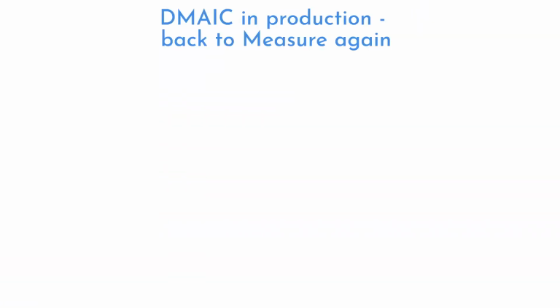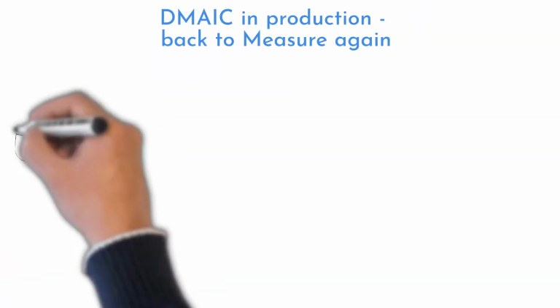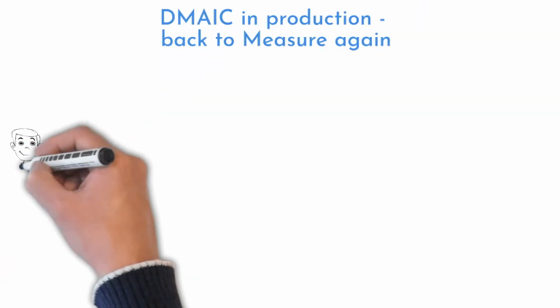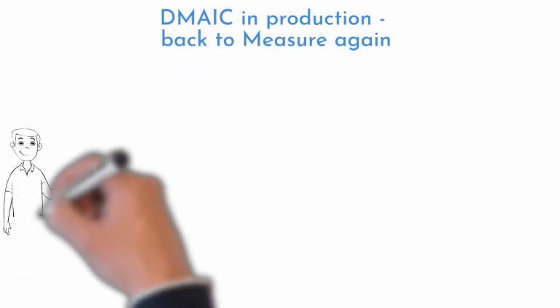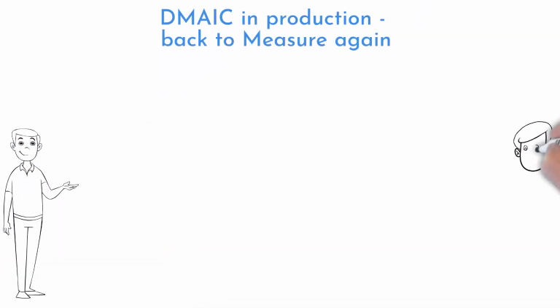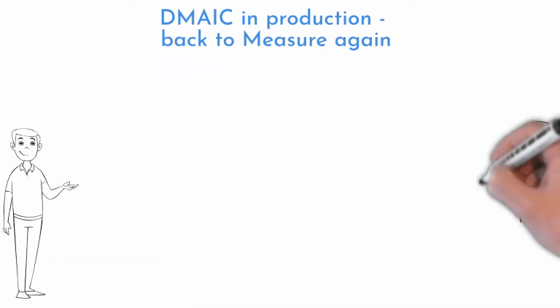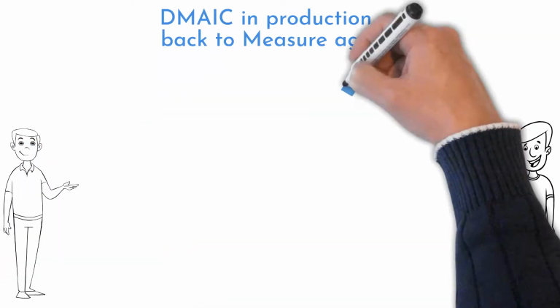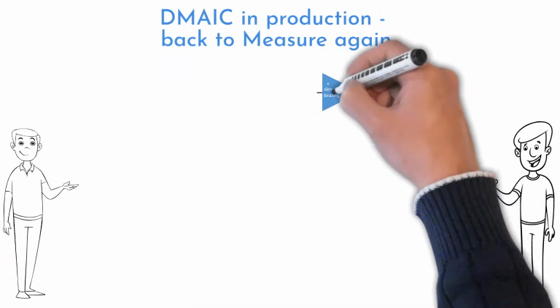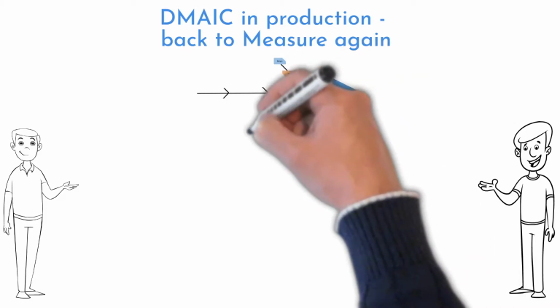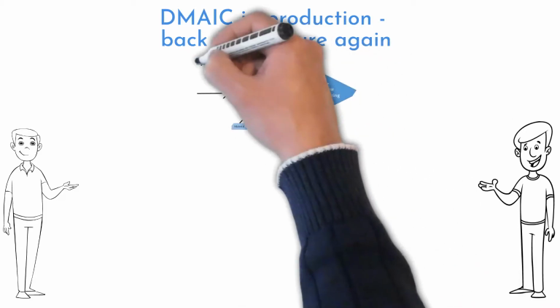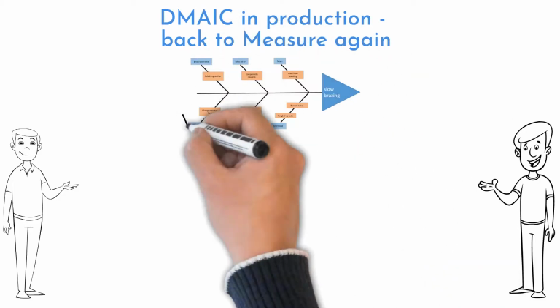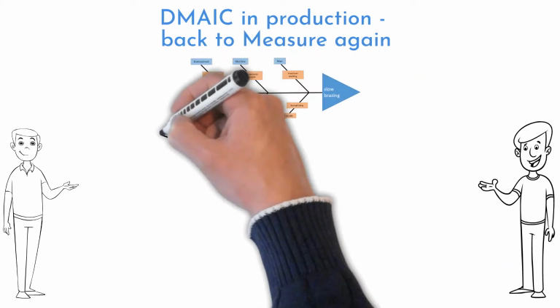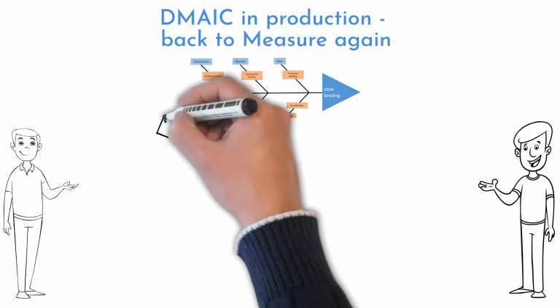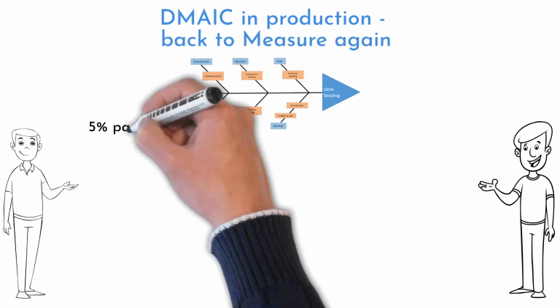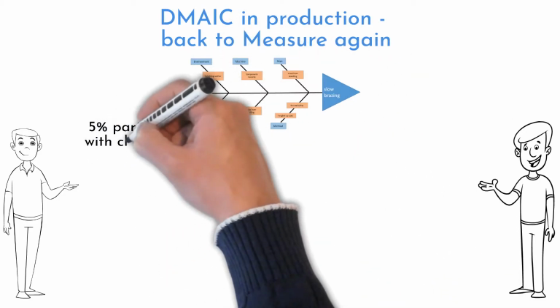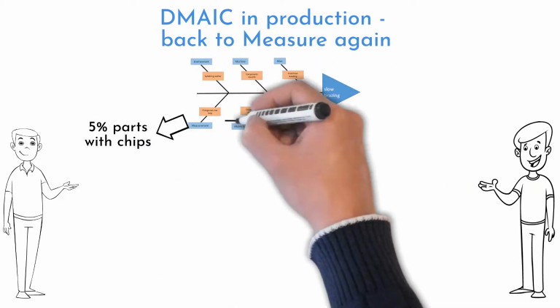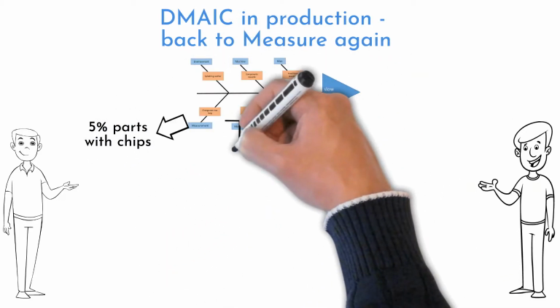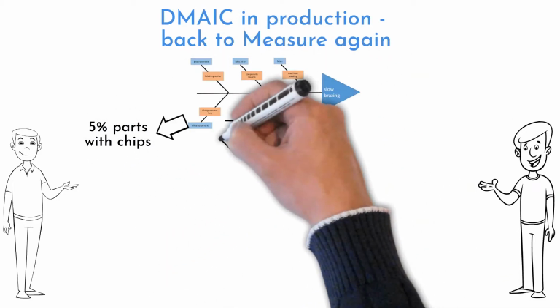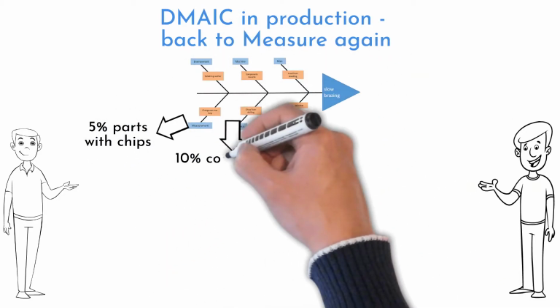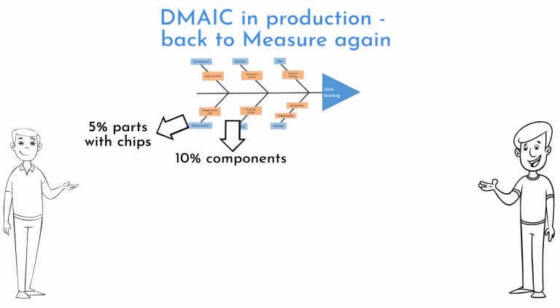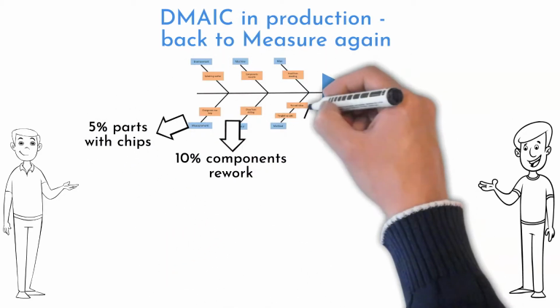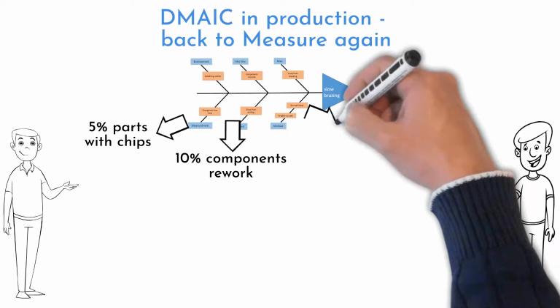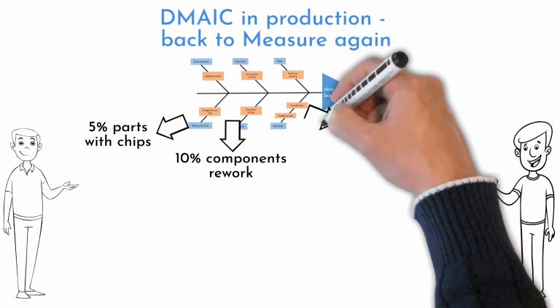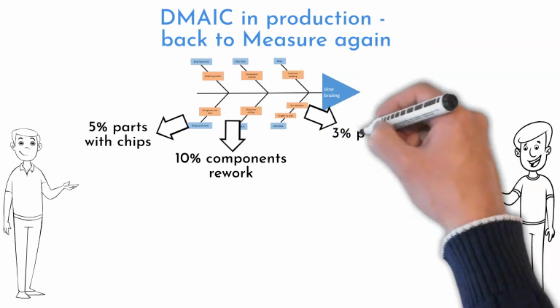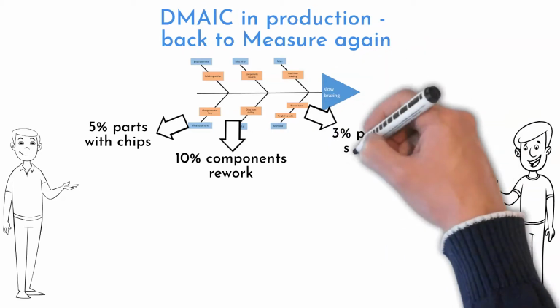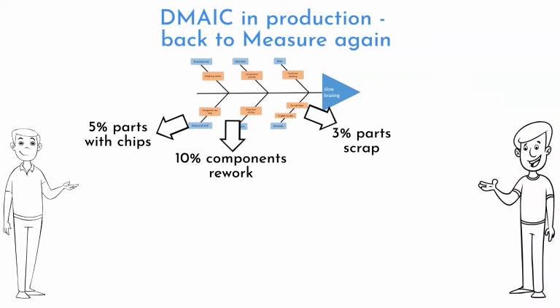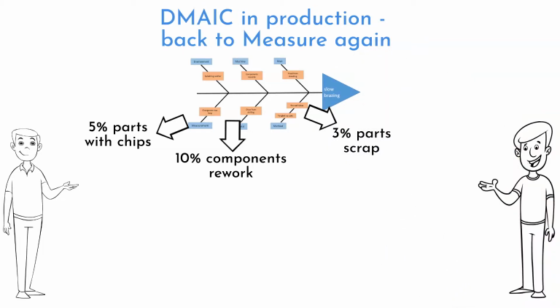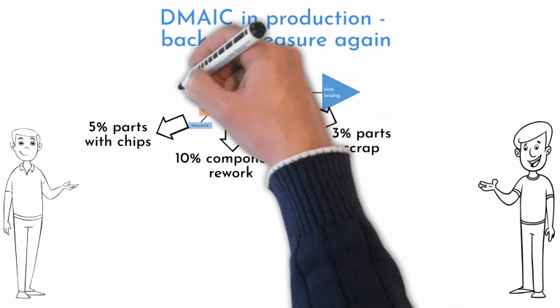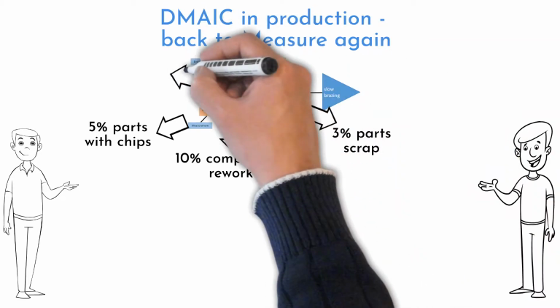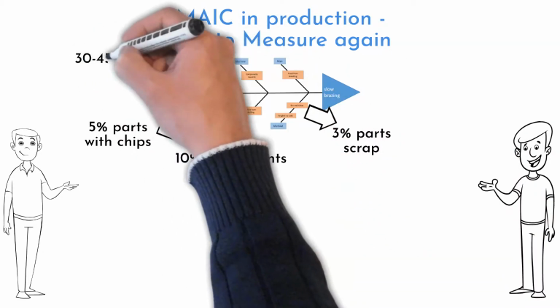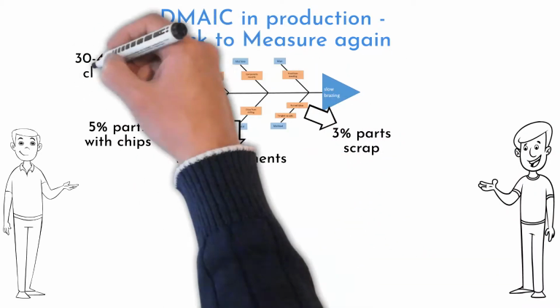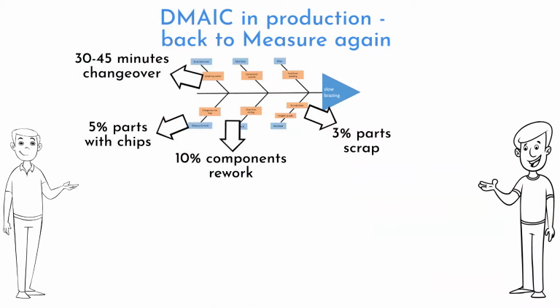Other measurements were done to specify statements from the fishbone analysis. There are 5% of parts with chips inside, 10% component rework, and 3% scrap. Changeover takes 30 to 45 minutes.